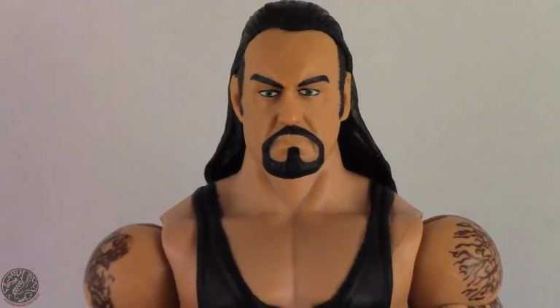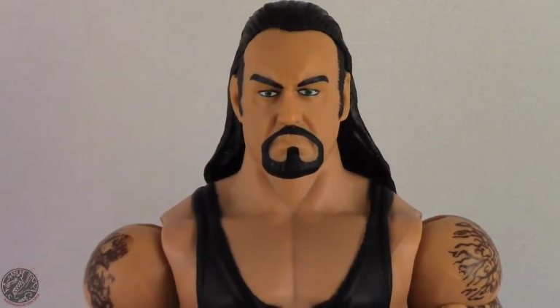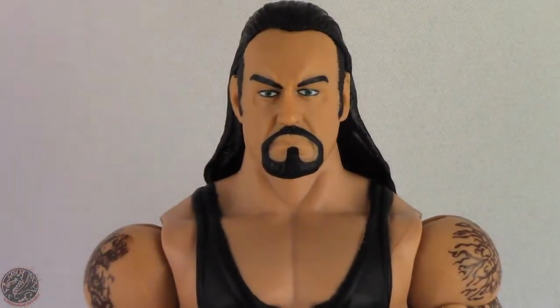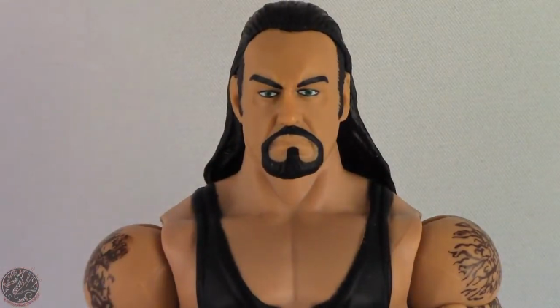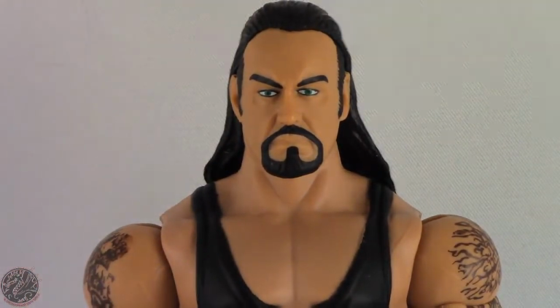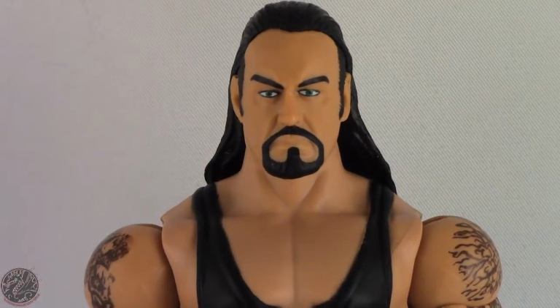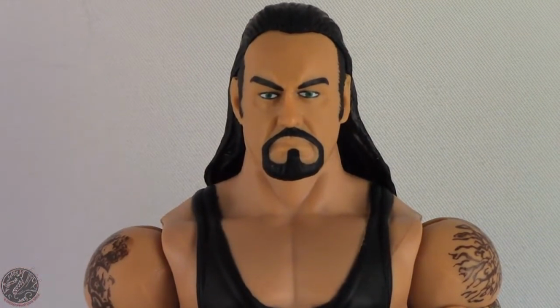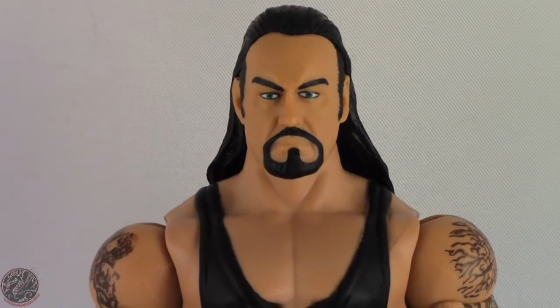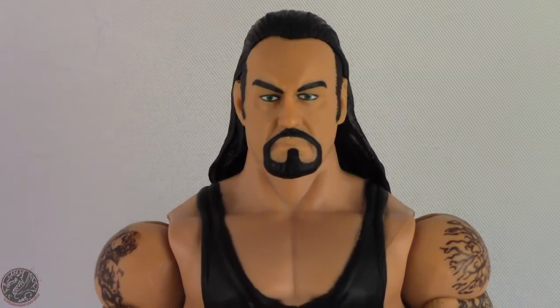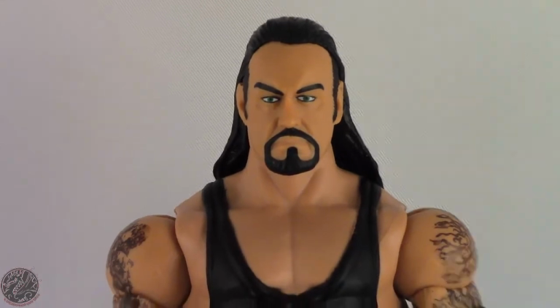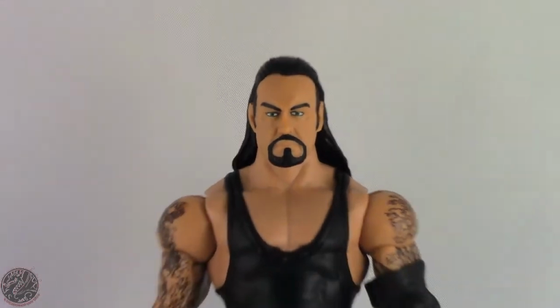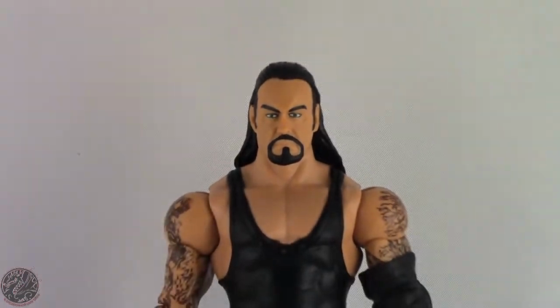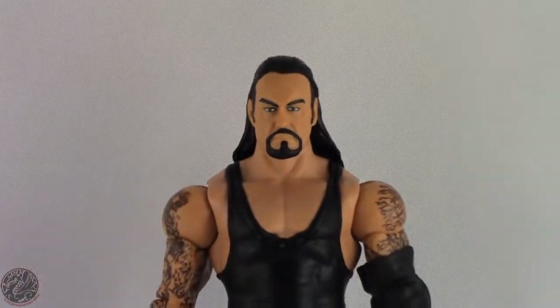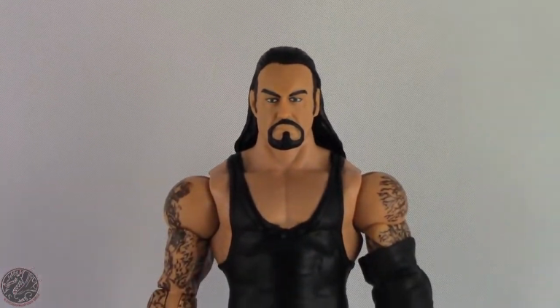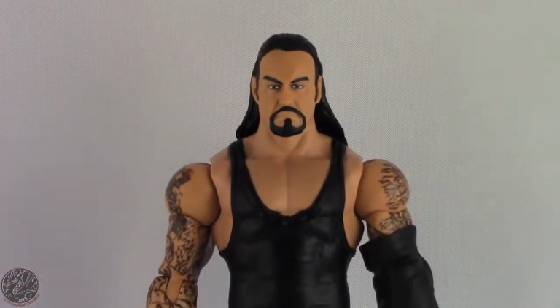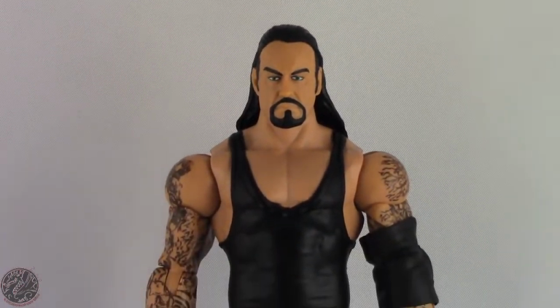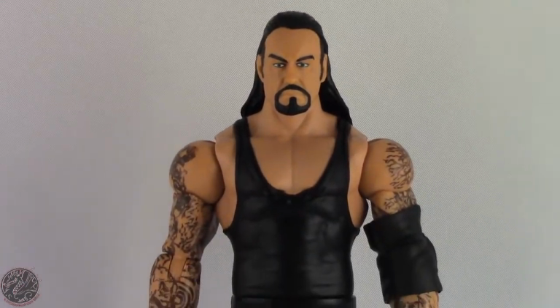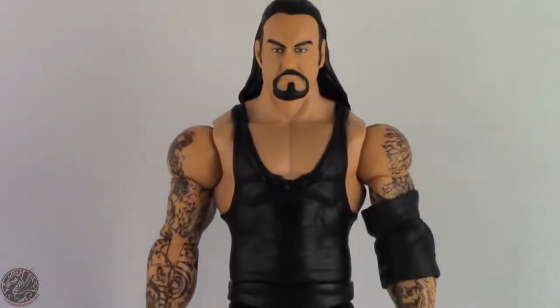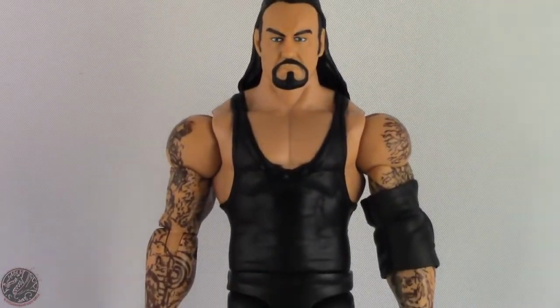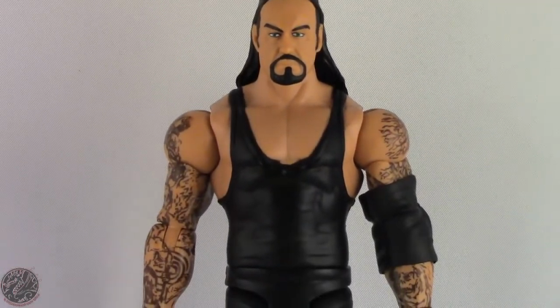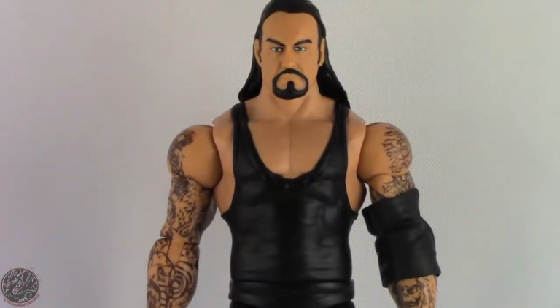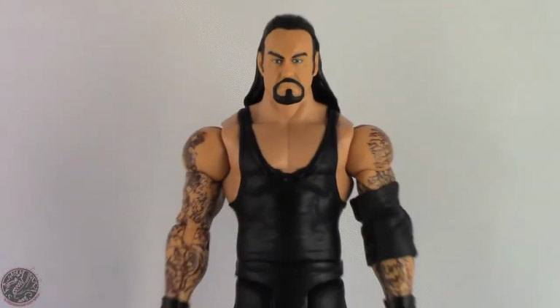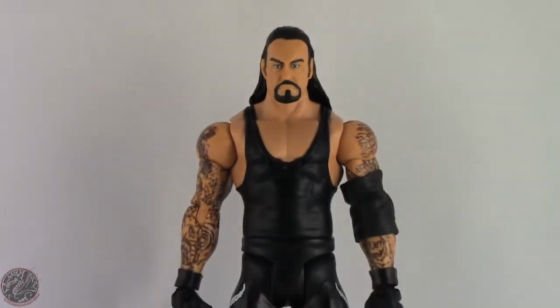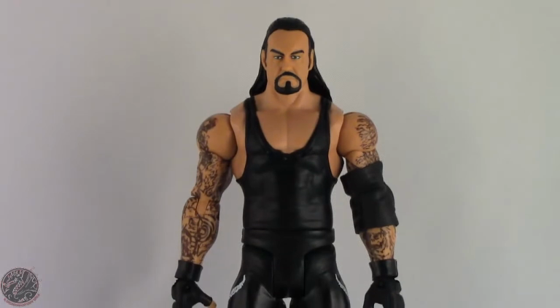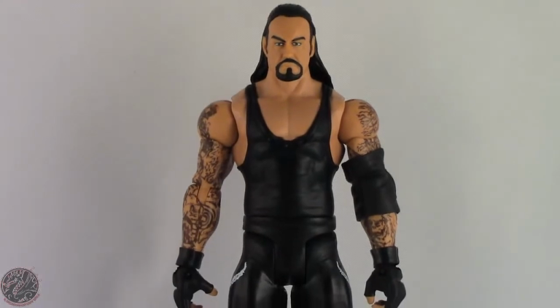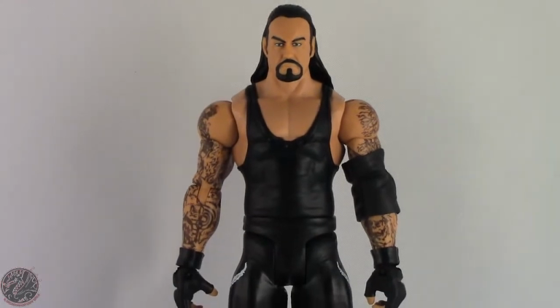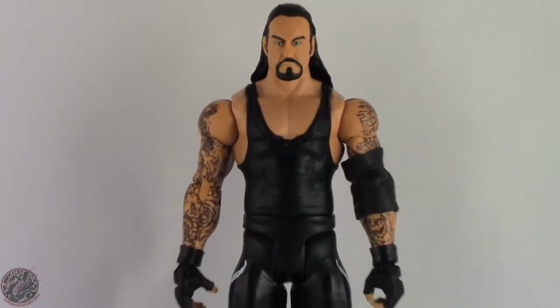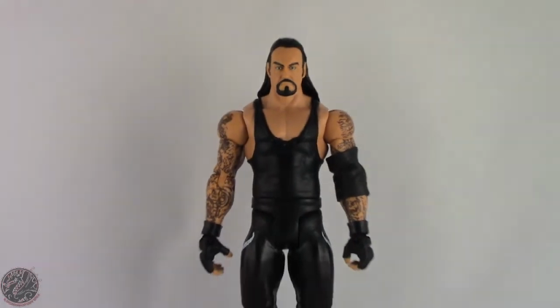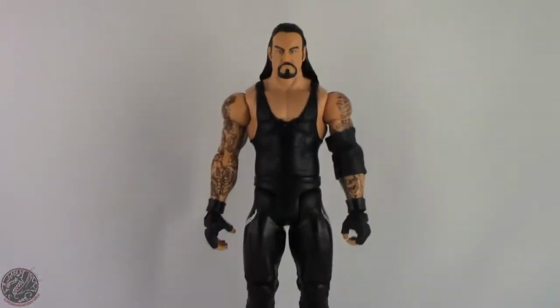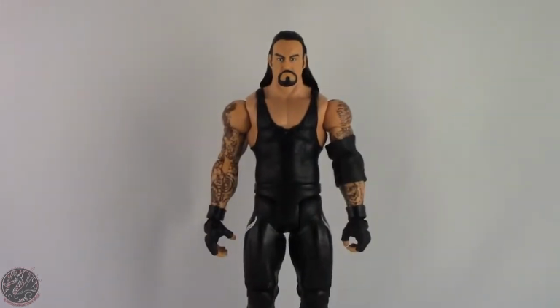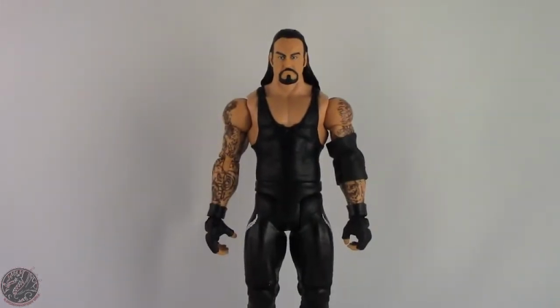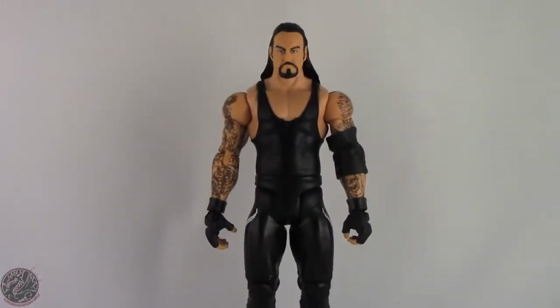I kind of wish he did come with something, like maybe an urn. I know we are getting an Undertaker with an urn, I just haven't found it yet.